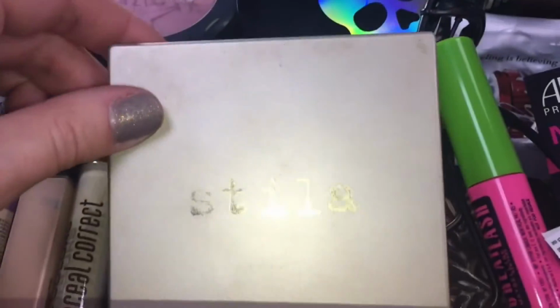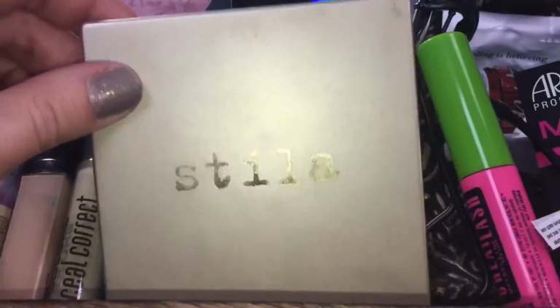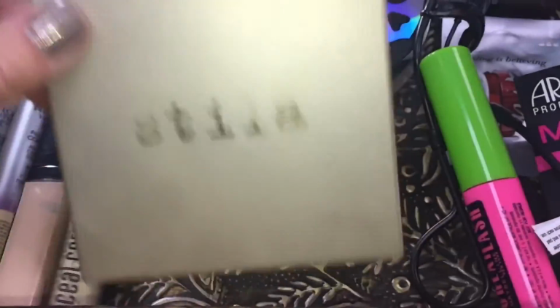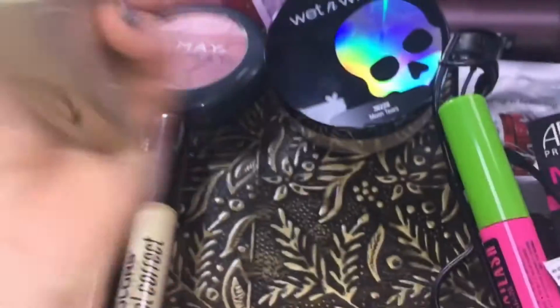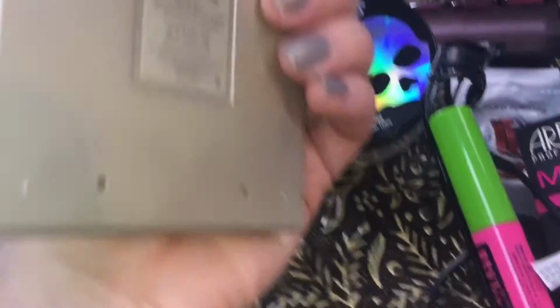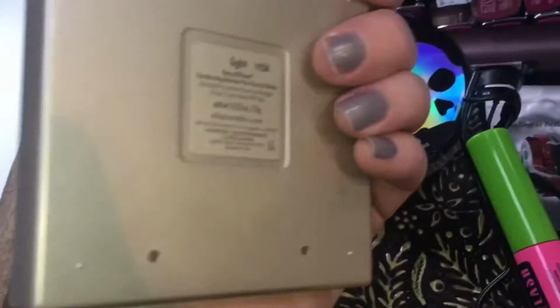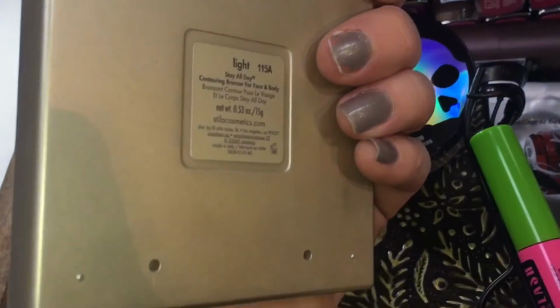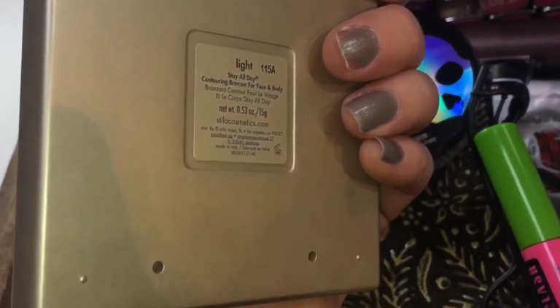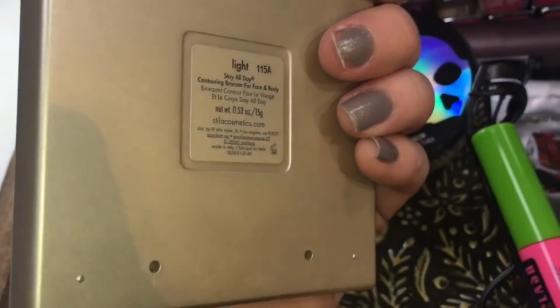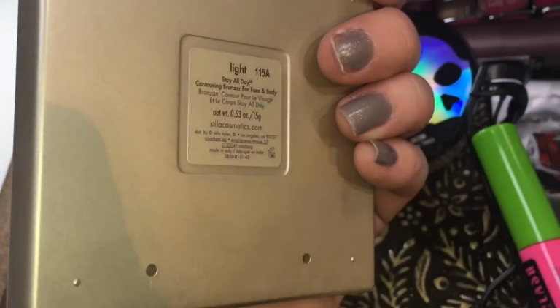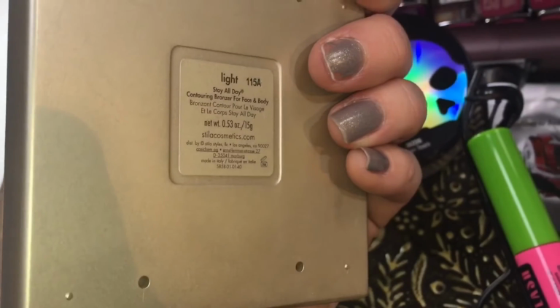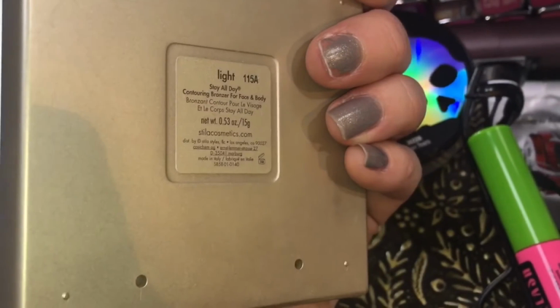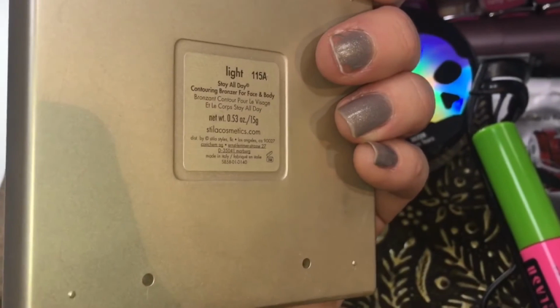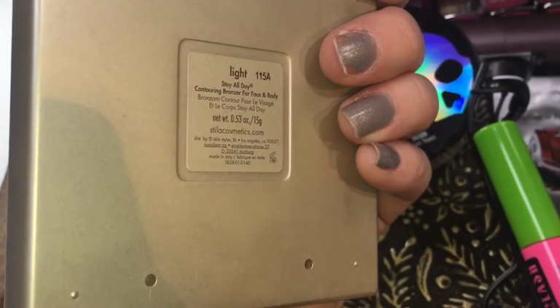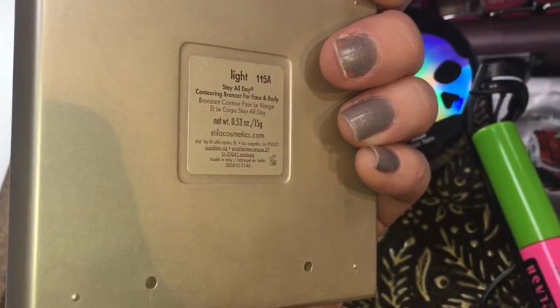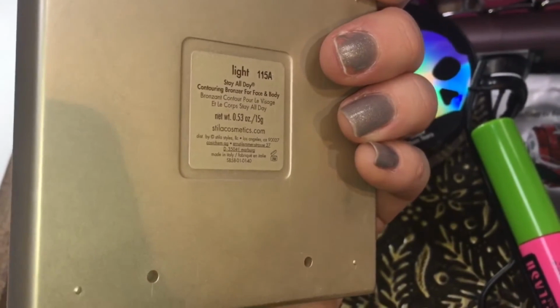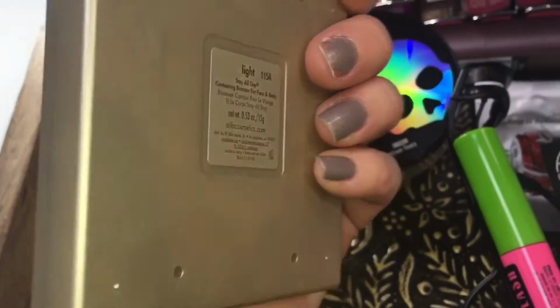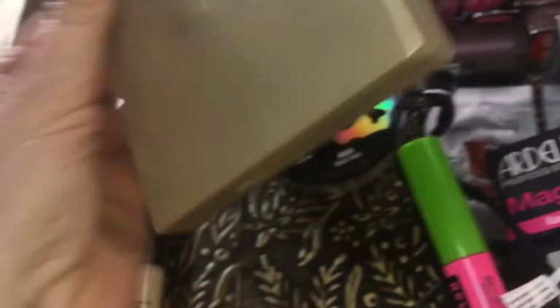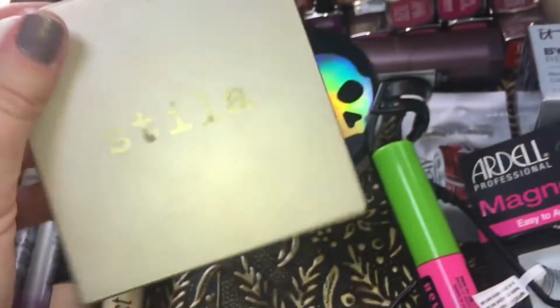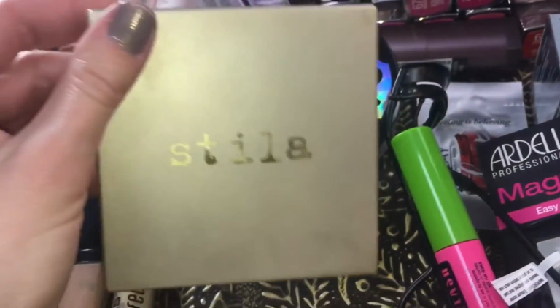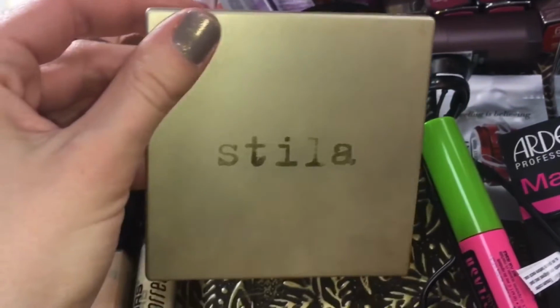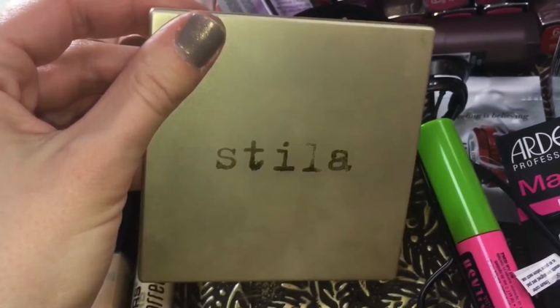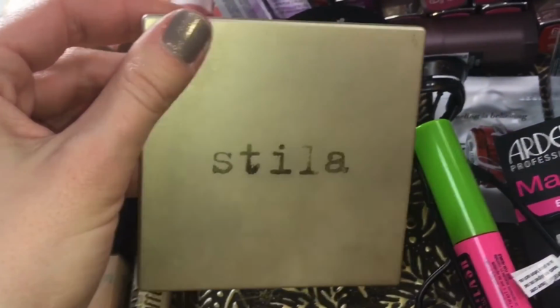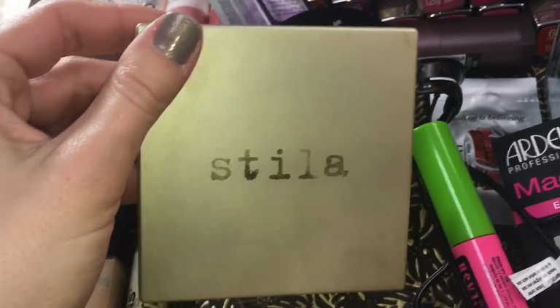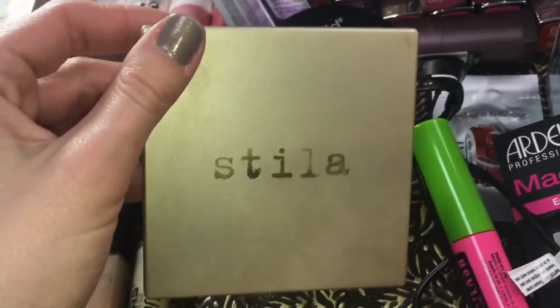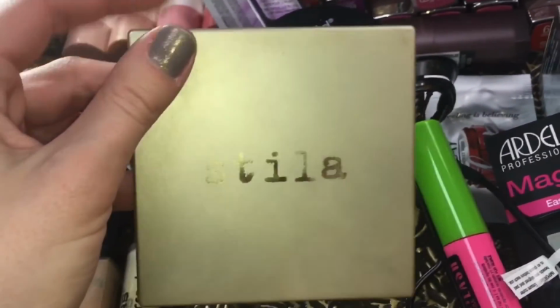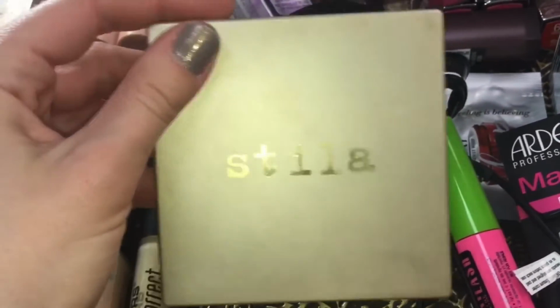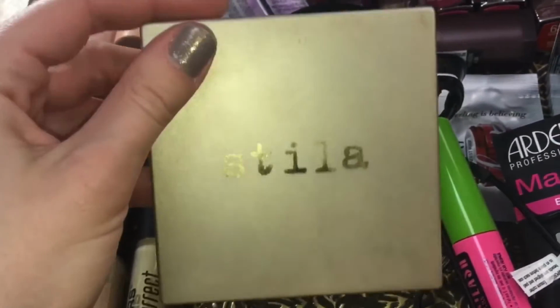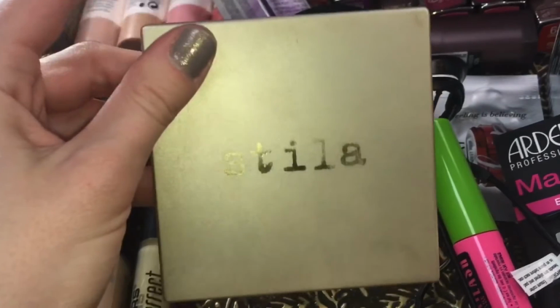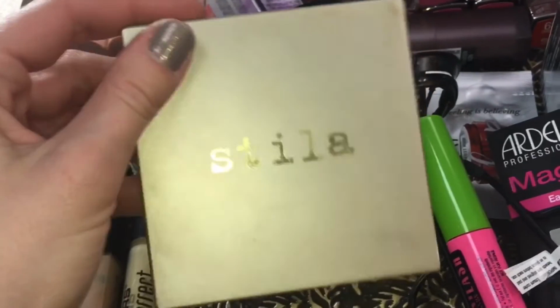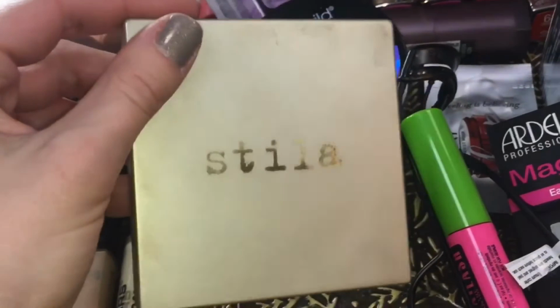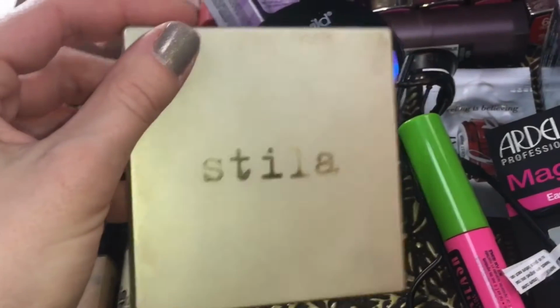The Stila Bronzer is very nice. It's got a nice neutral undertone — not too cool, not too warm — so I think it works really well on lighter skin tones.